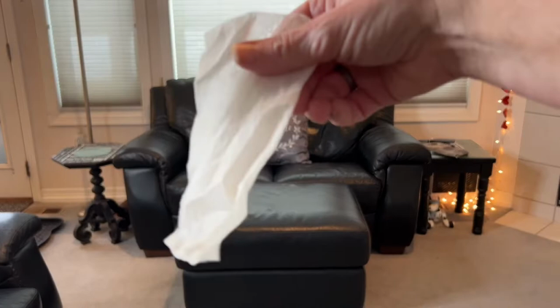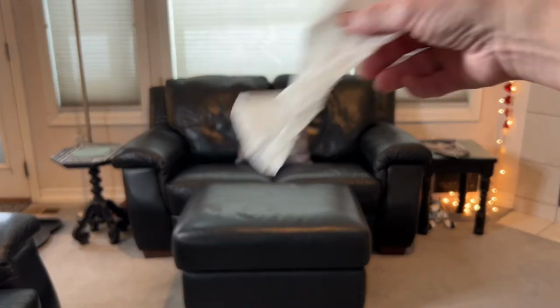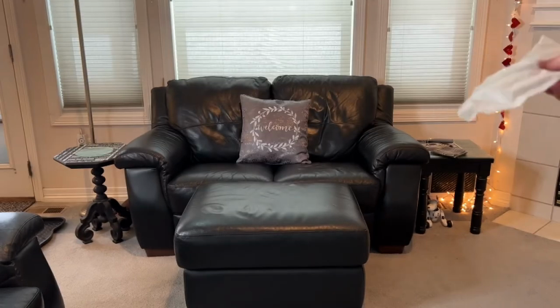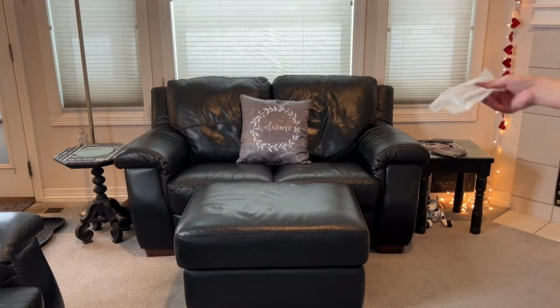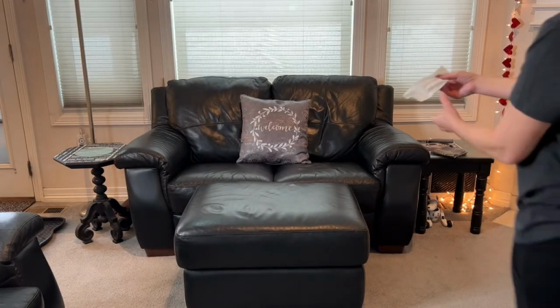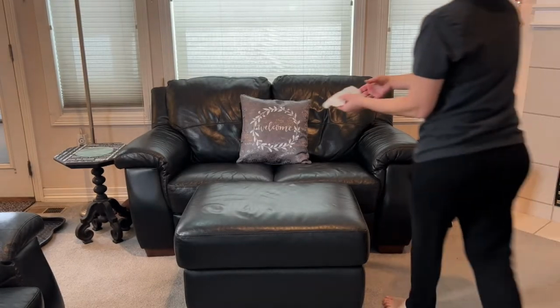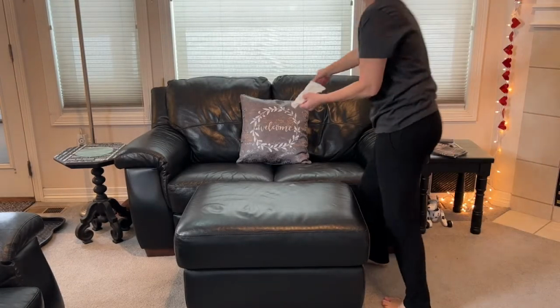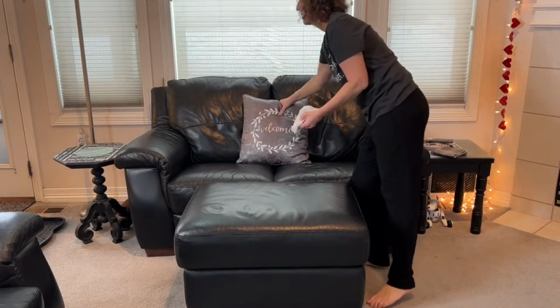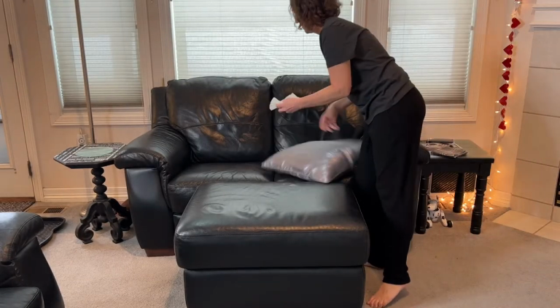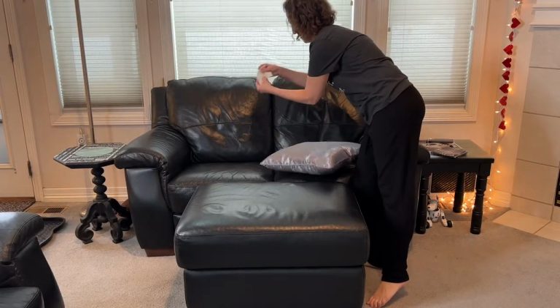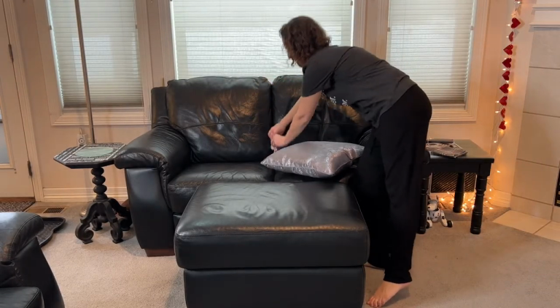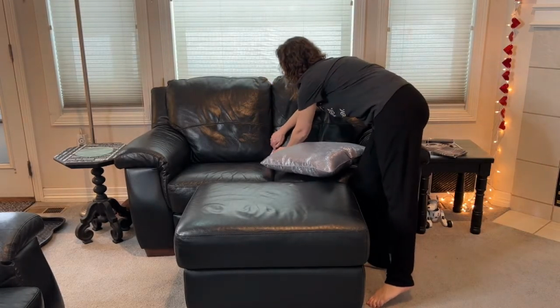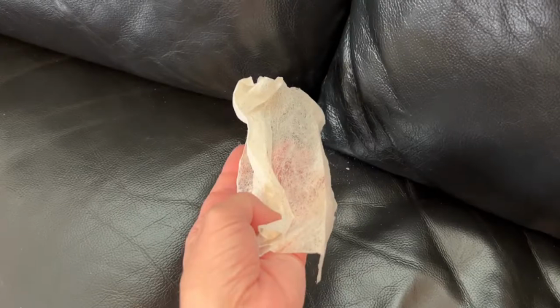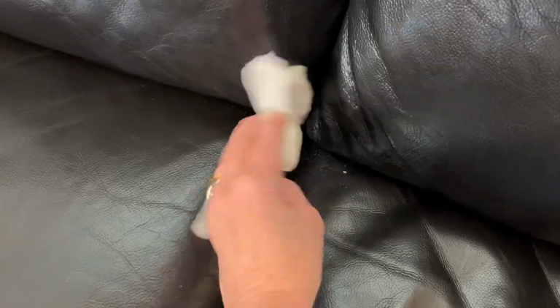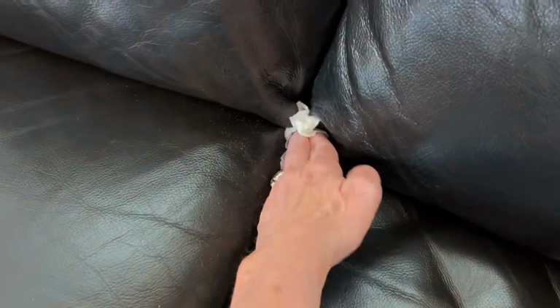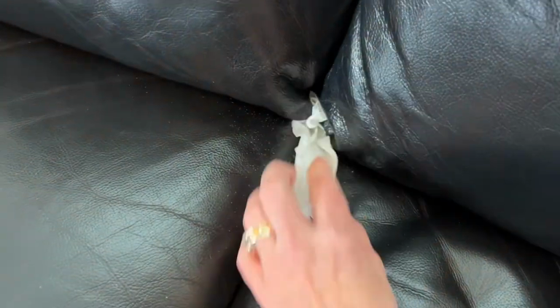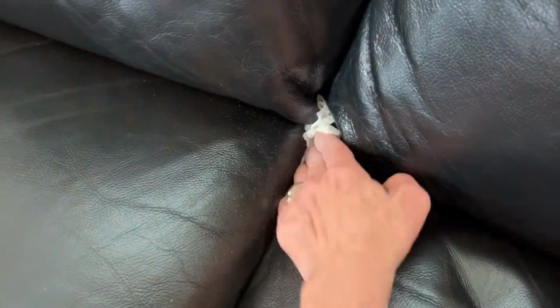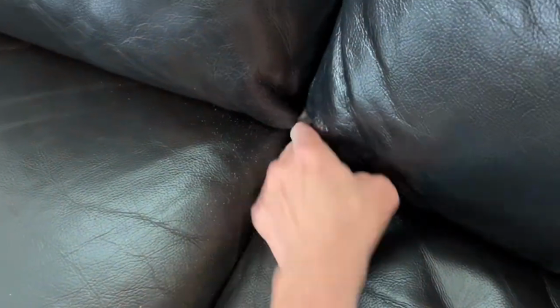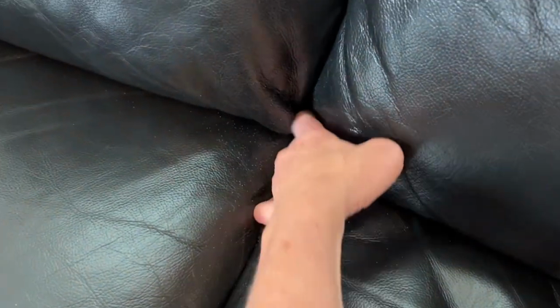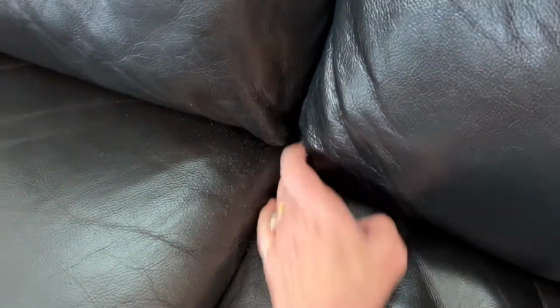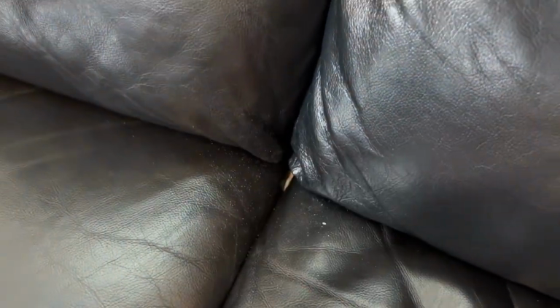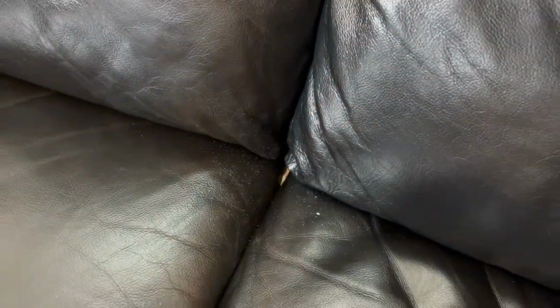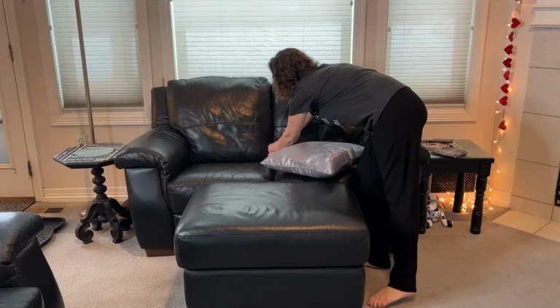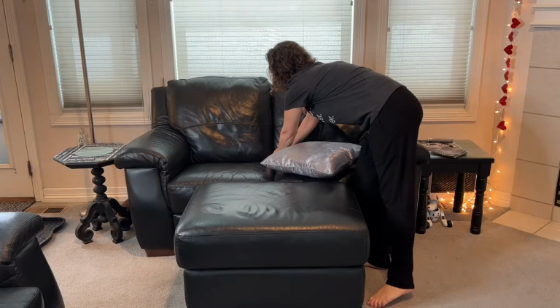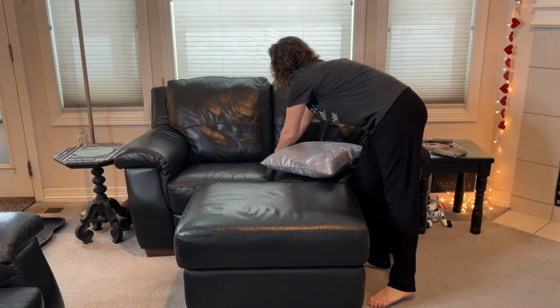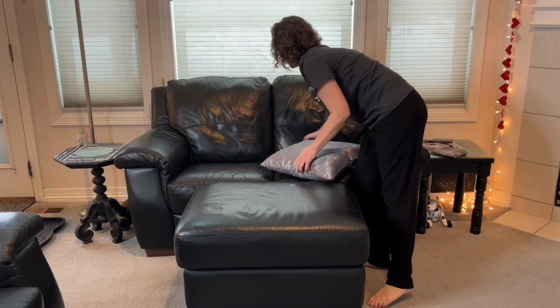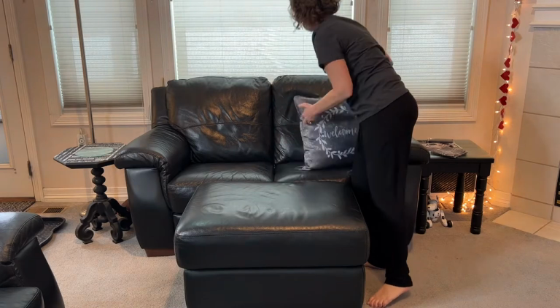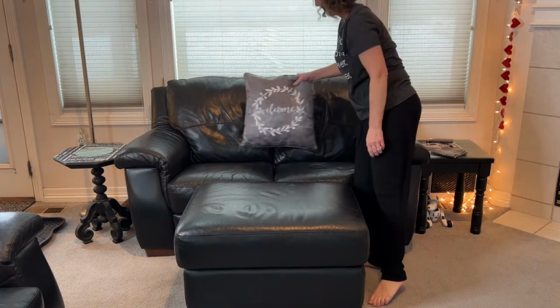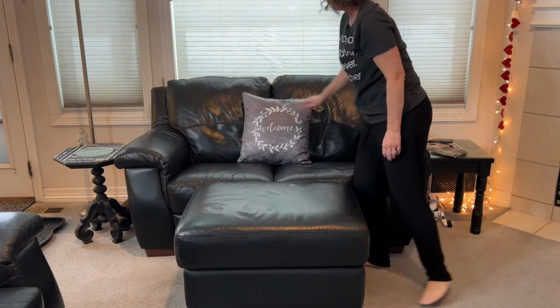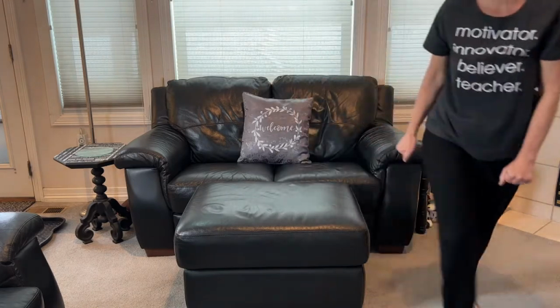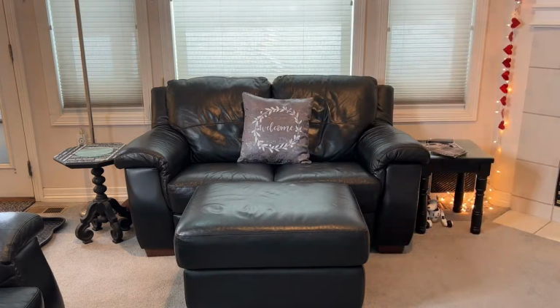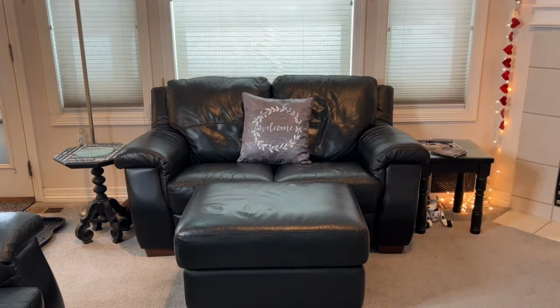You can hide dryer sheets in several places of your home to keep it smelling fresh. Here I'll be placing one into my couch — I just stick it way down in there and it will keep the room smelling fresh and you'll never know it's there. I'll just change them out every once in a while.